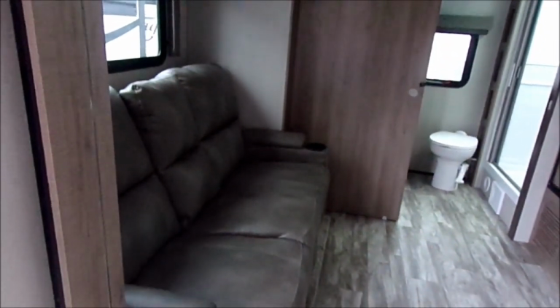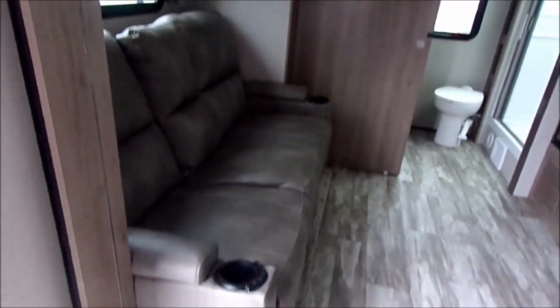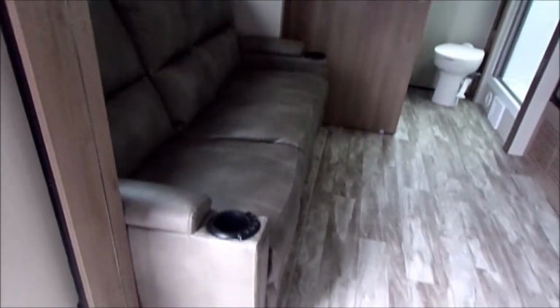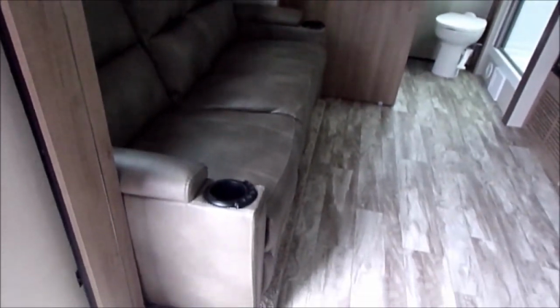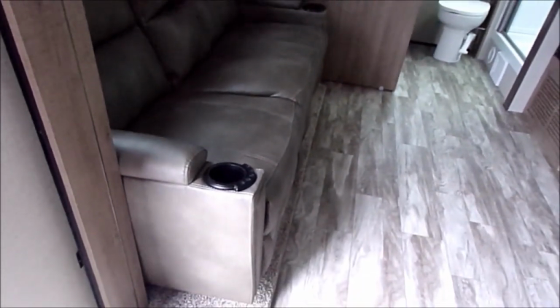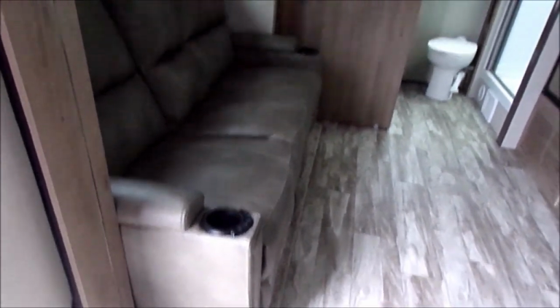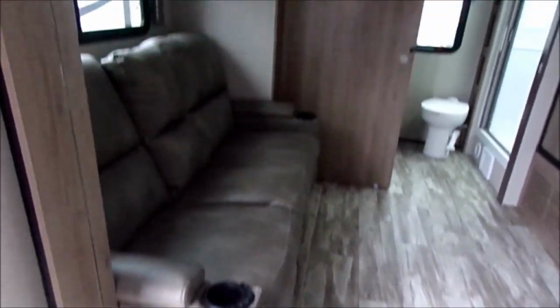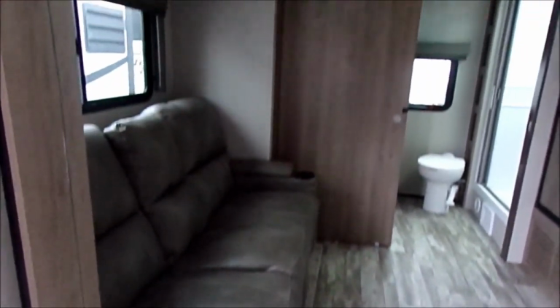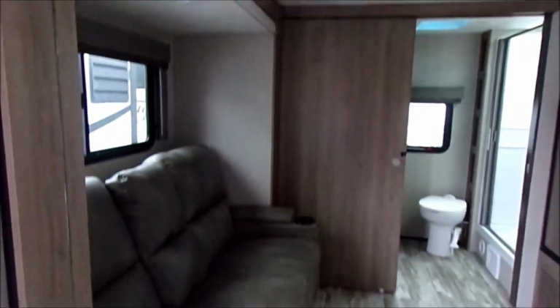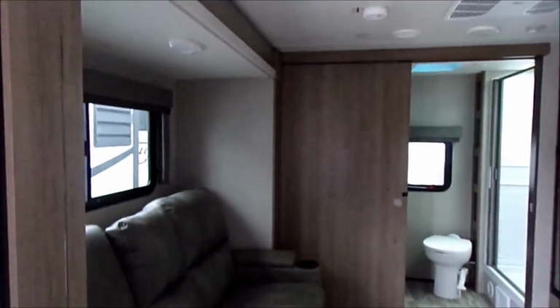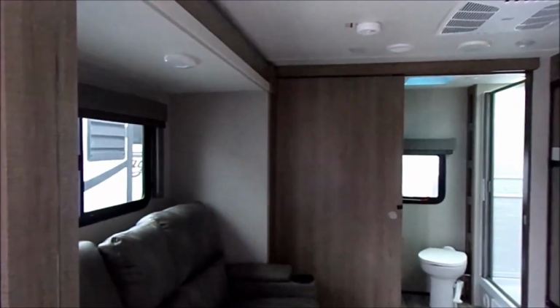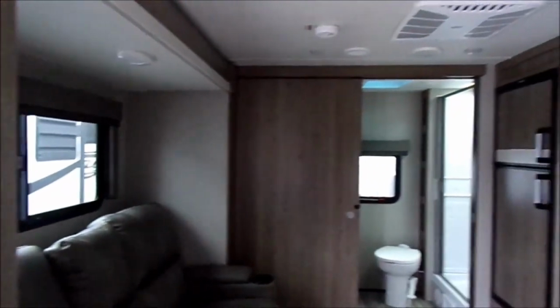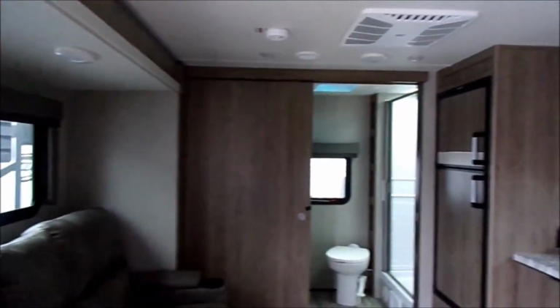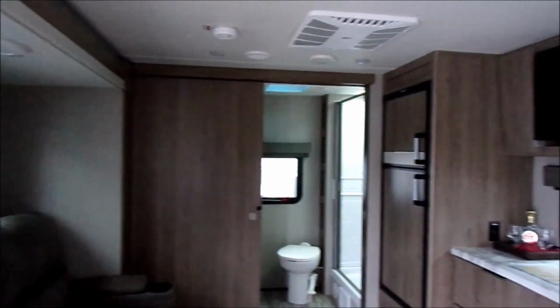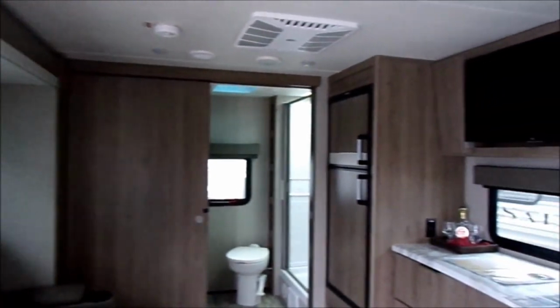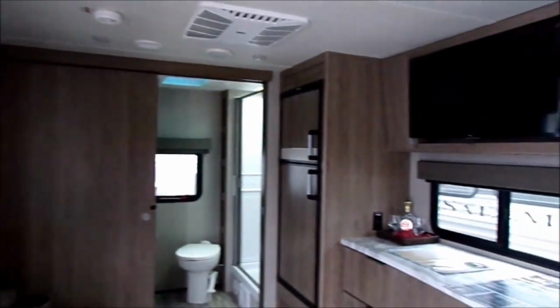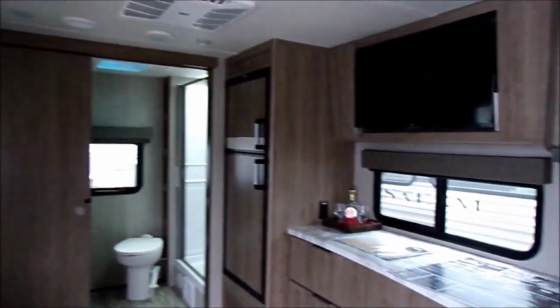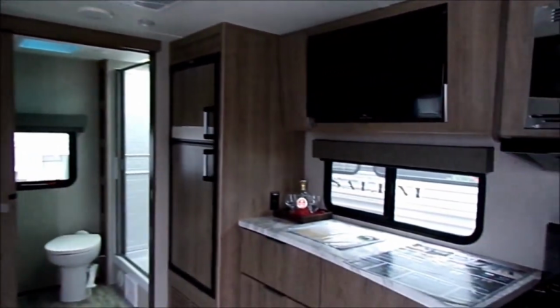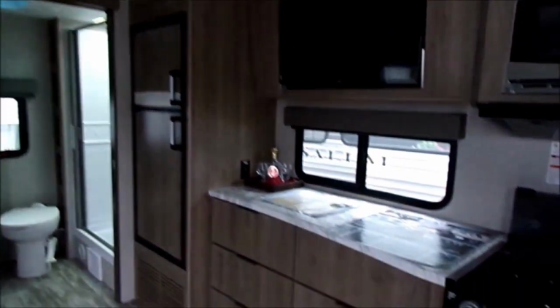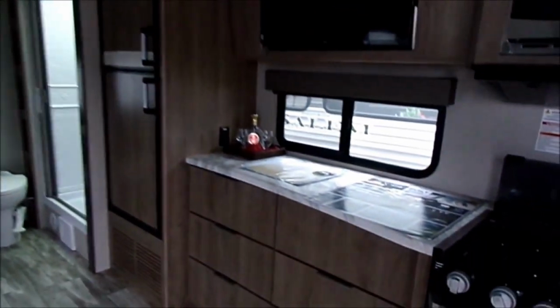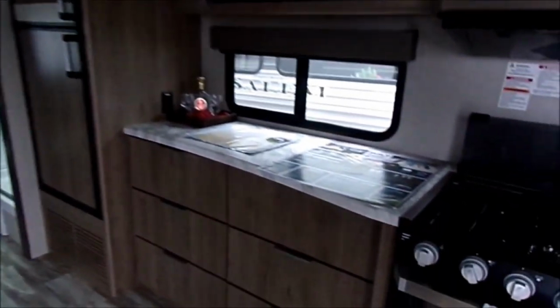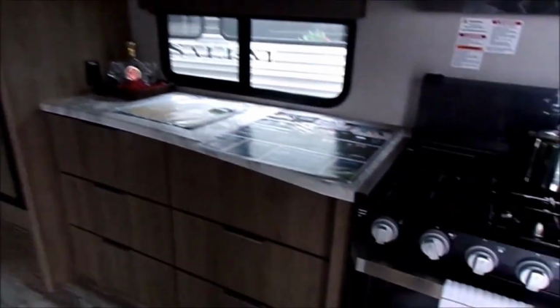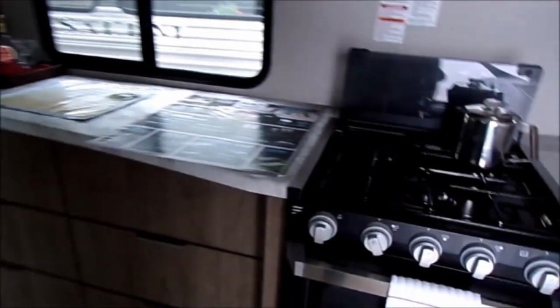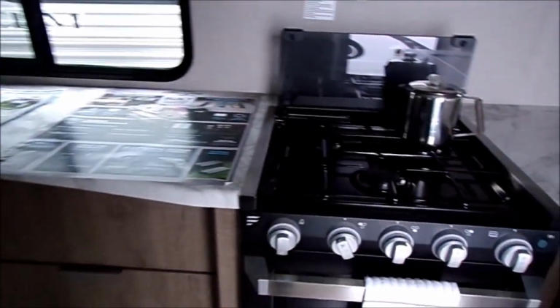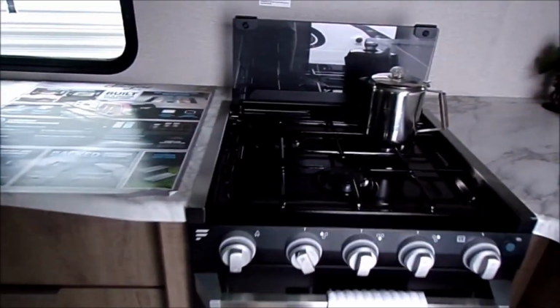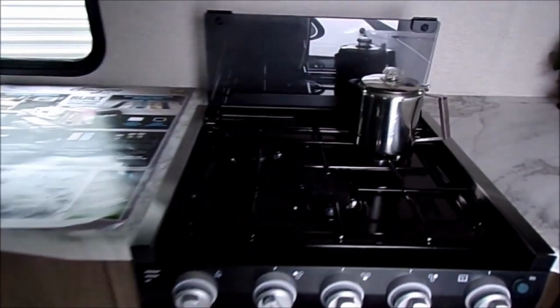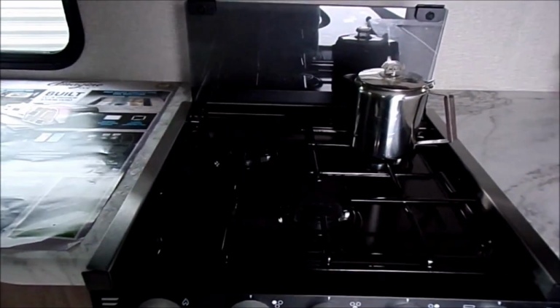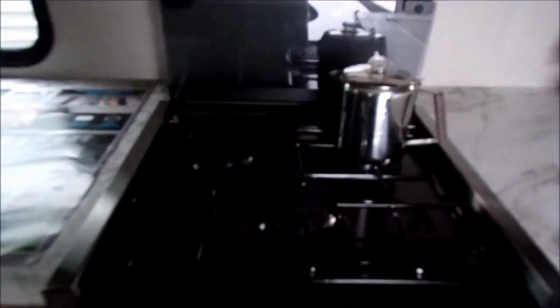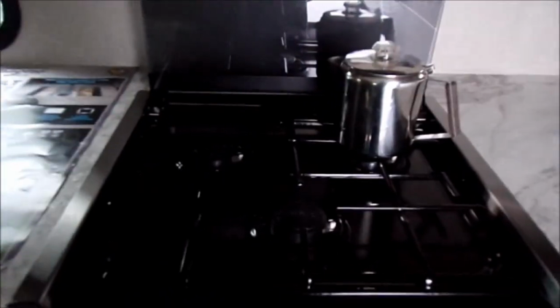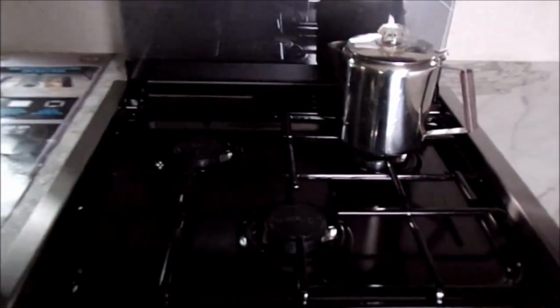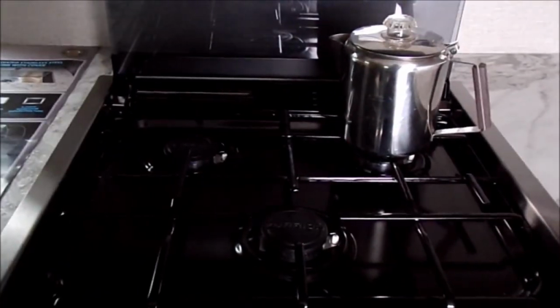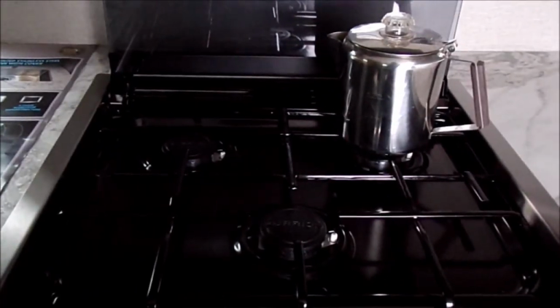To the left there you have recliners with heat and massage — very nice, and in a perfect location. This is one of the reasons my wife and I like it. It has a perfect location to watch television on those rainy and cold nights.